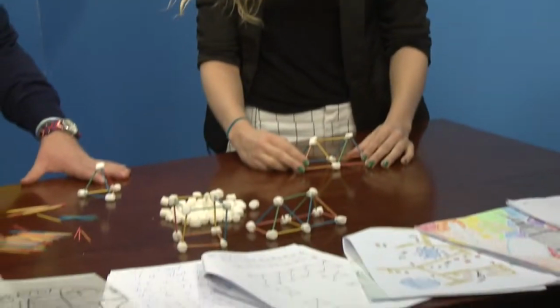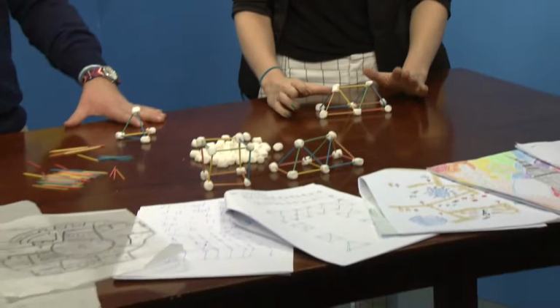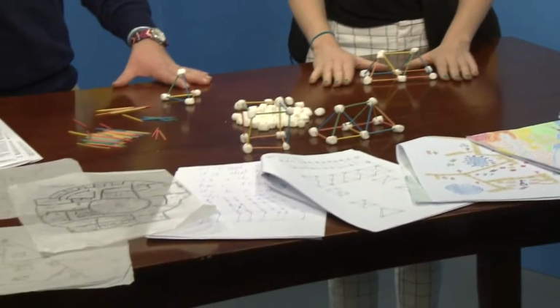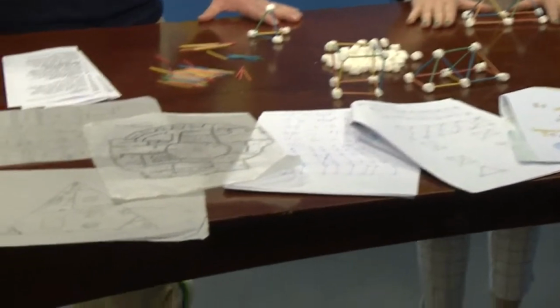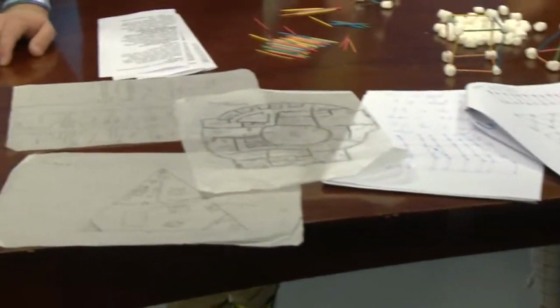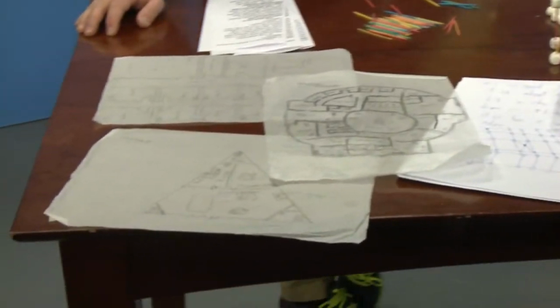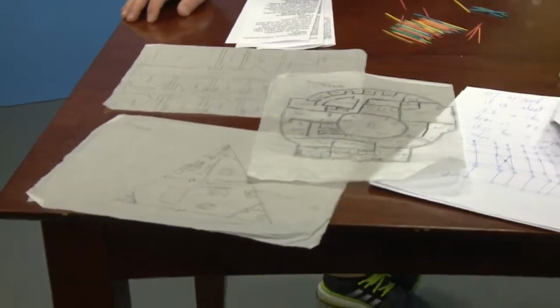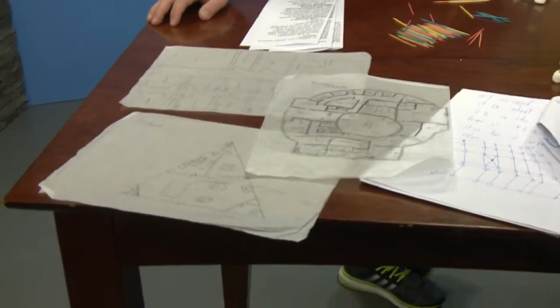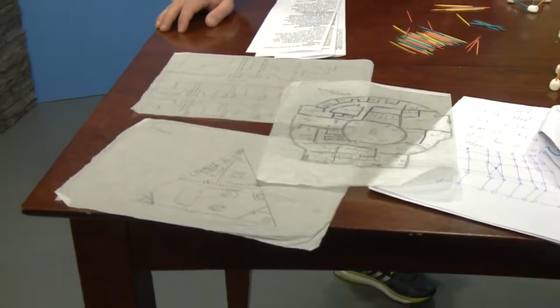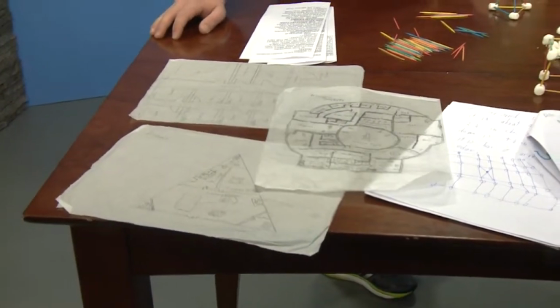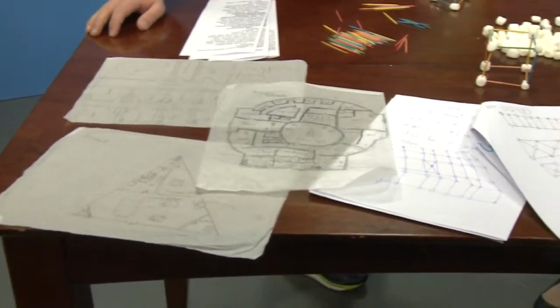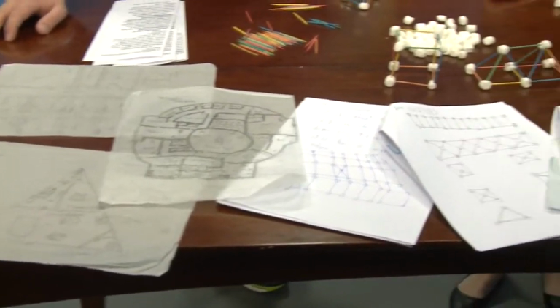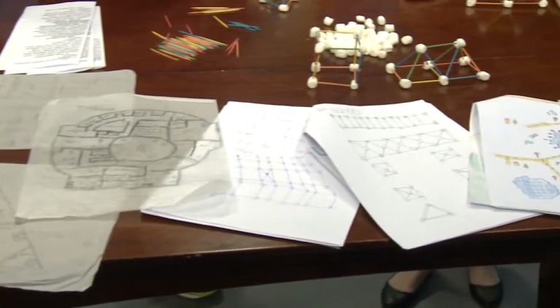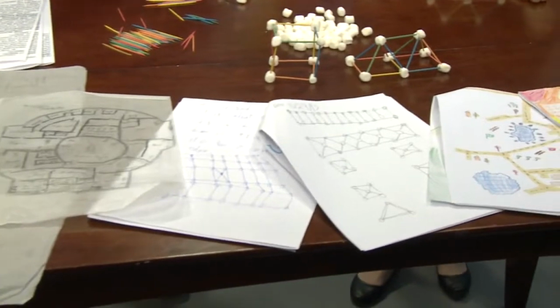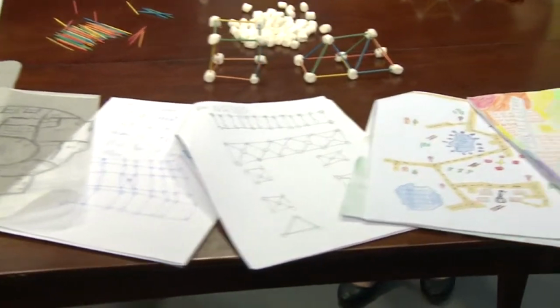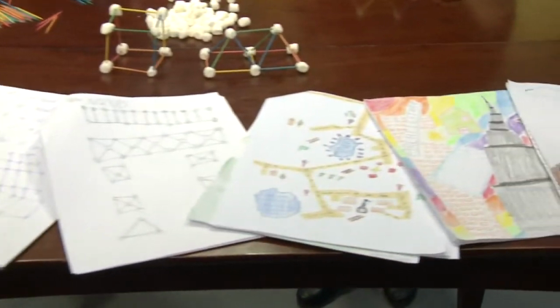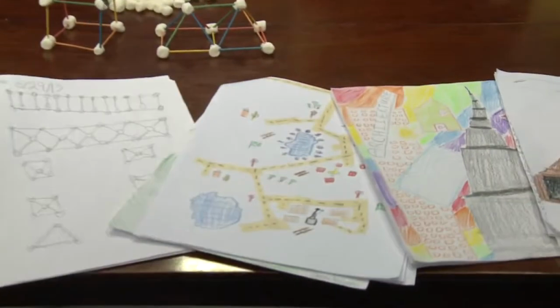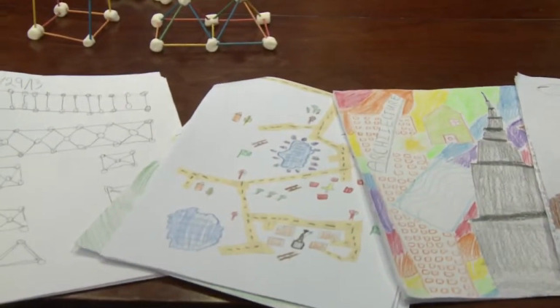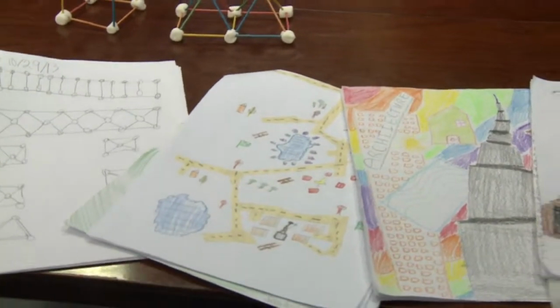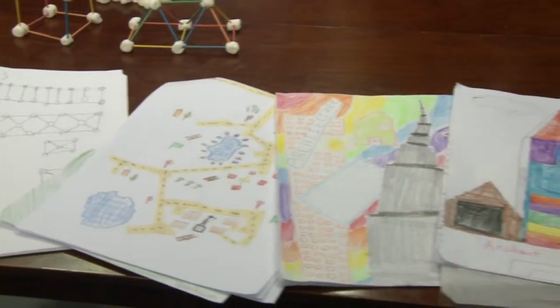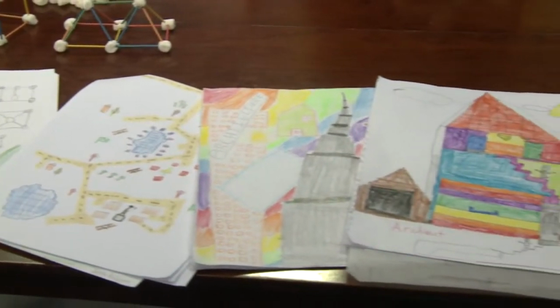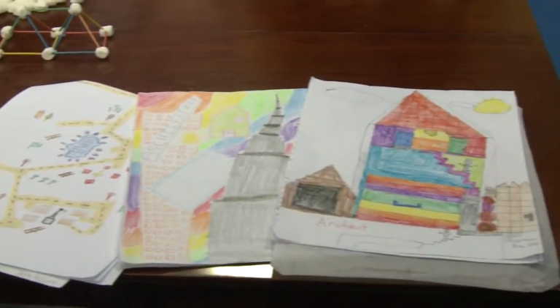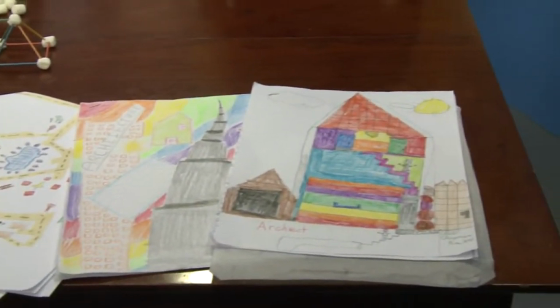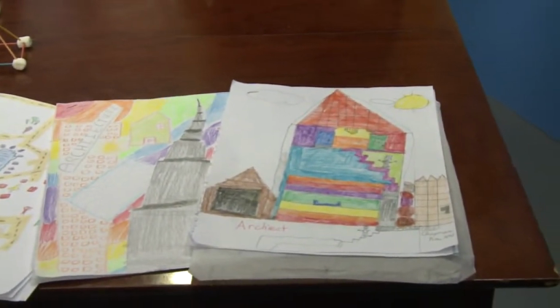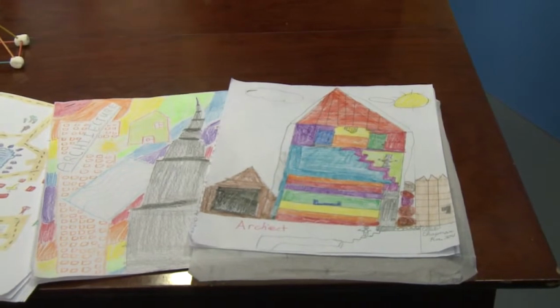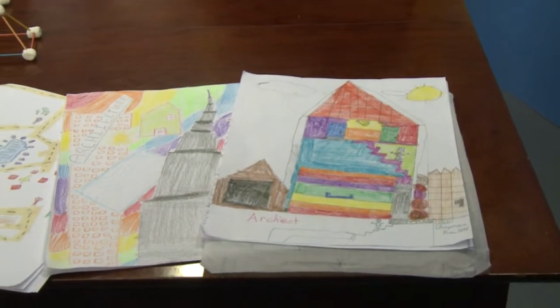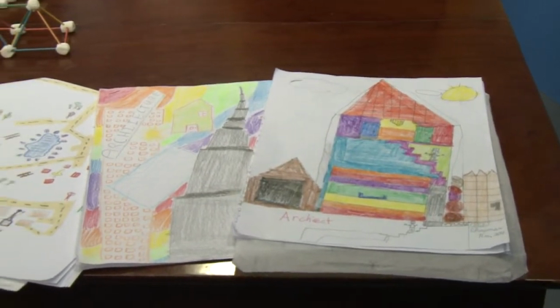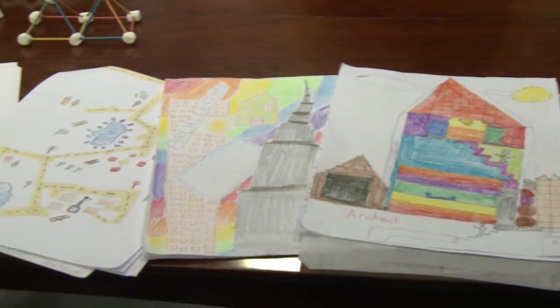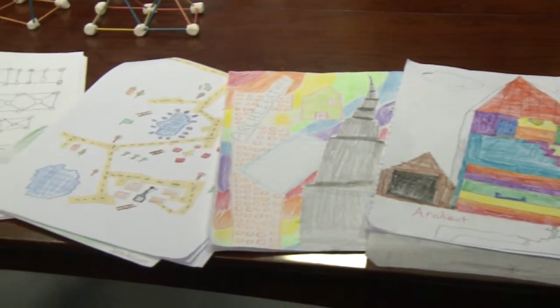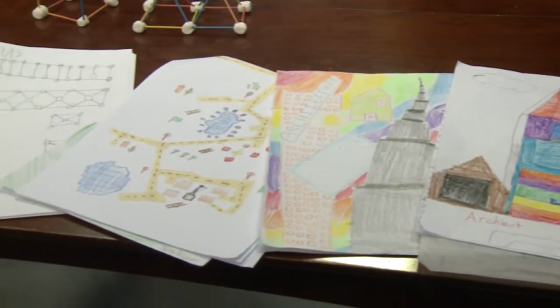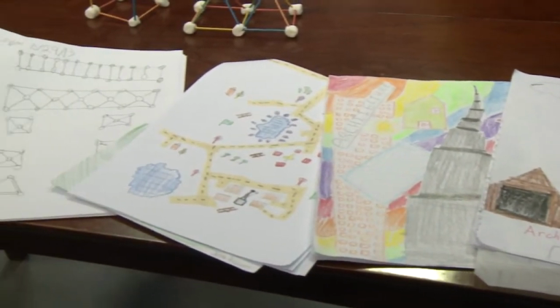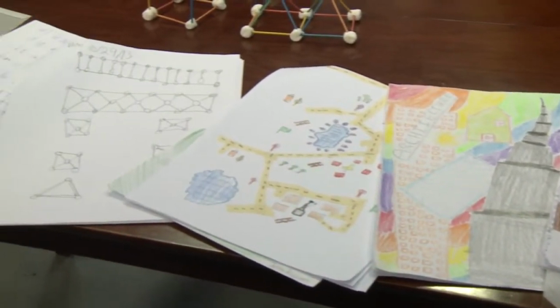Basically every student works with an architect — all volunteers. We have 23 volunteer architects that come in and work with the kids, and in the end they each build a project. They're all going to be on display at the gallery the 10th through the 24th at the SEPA gallery.